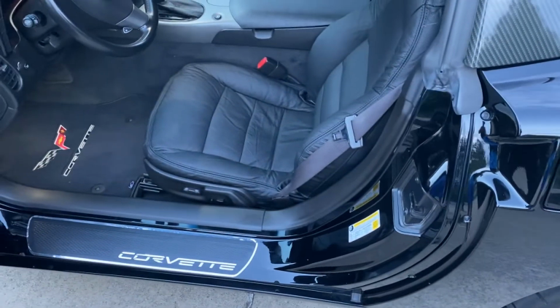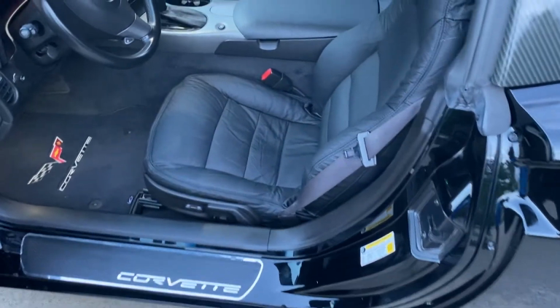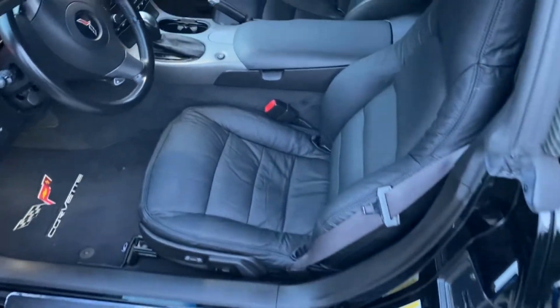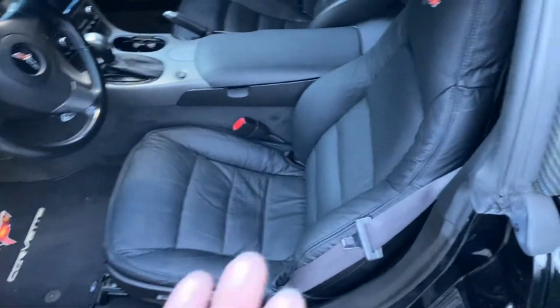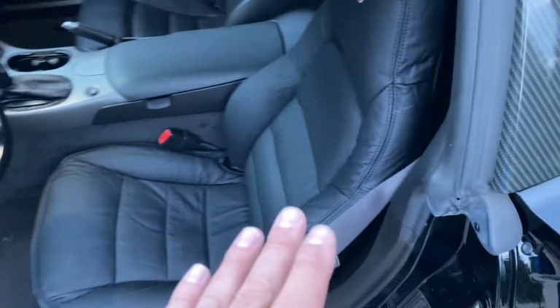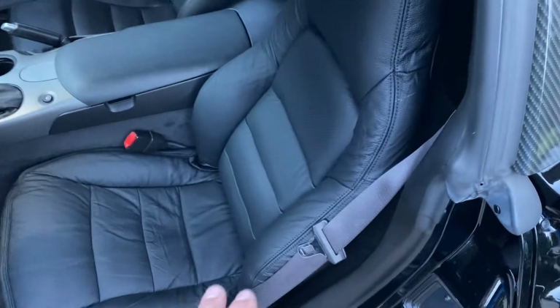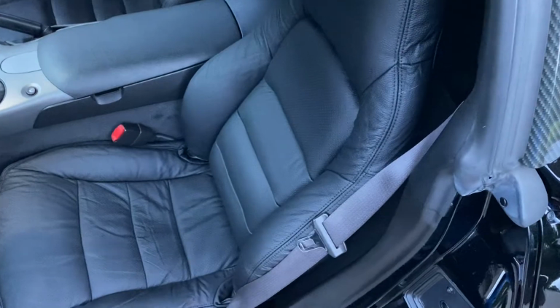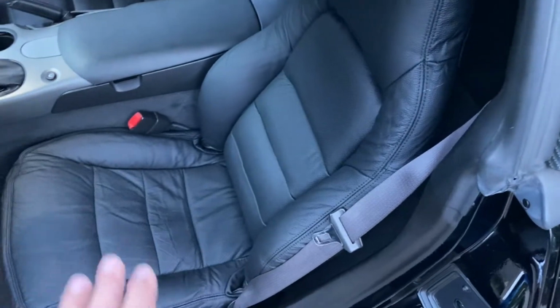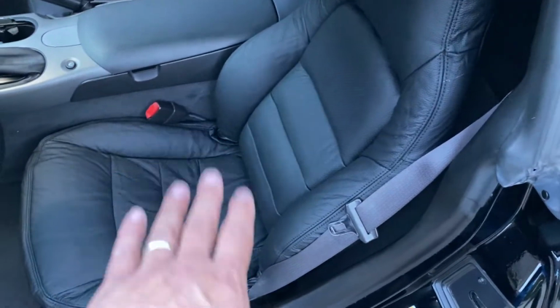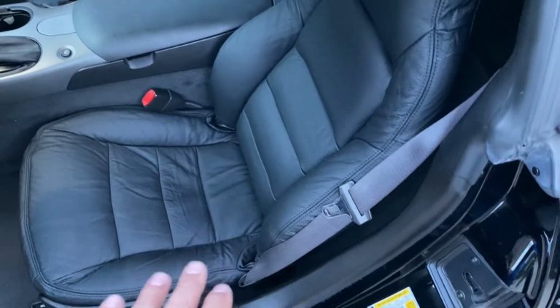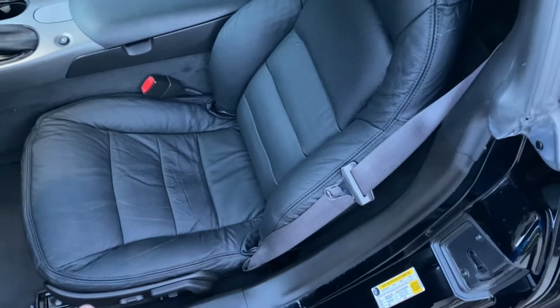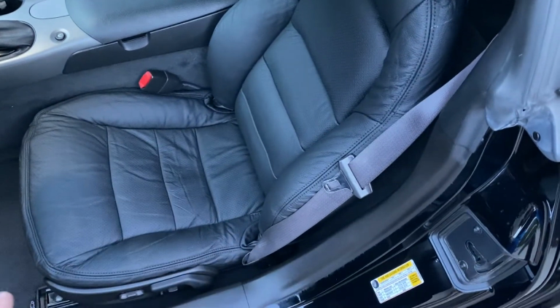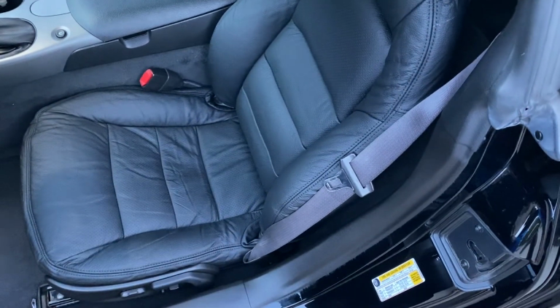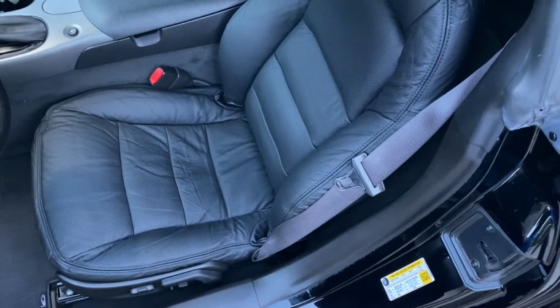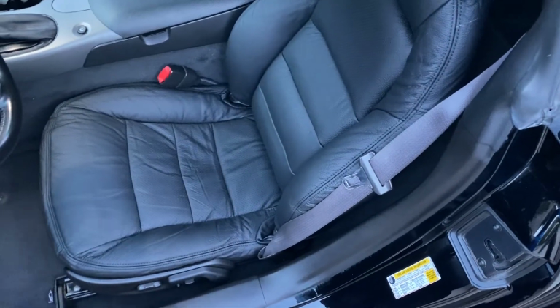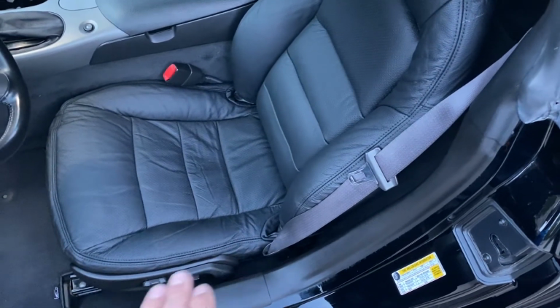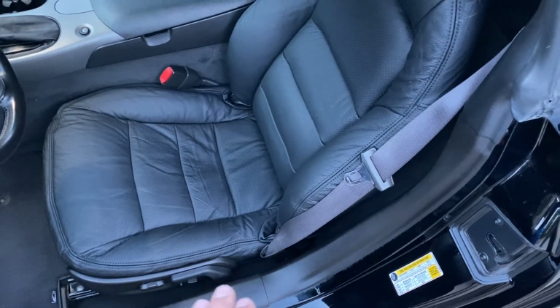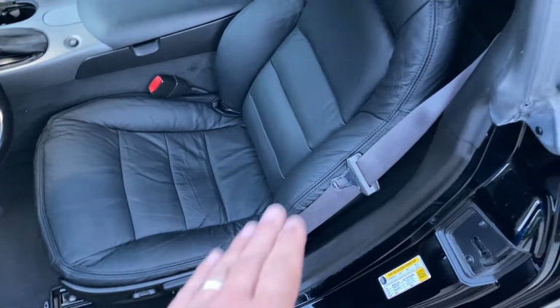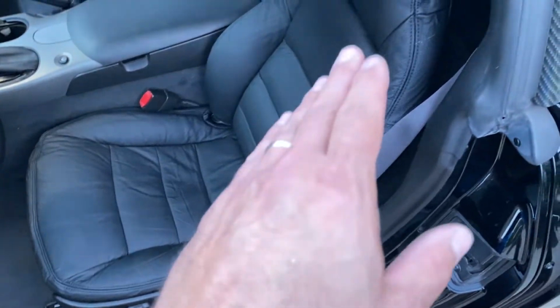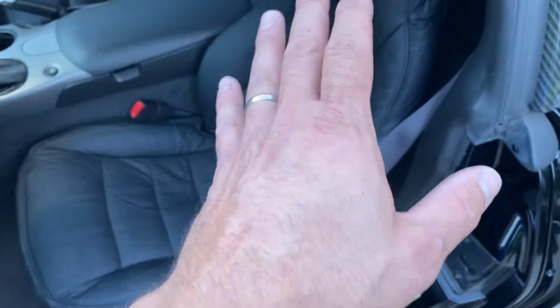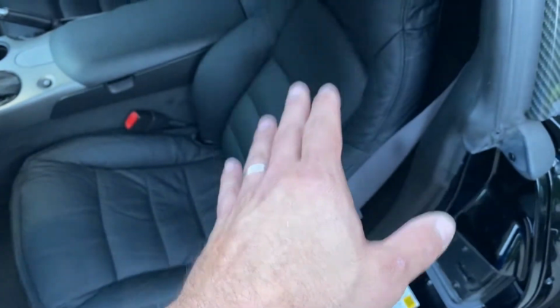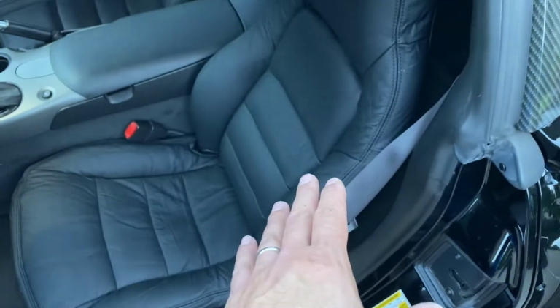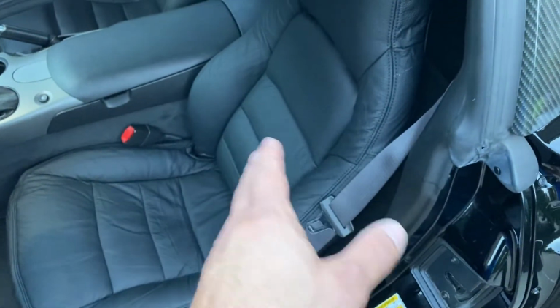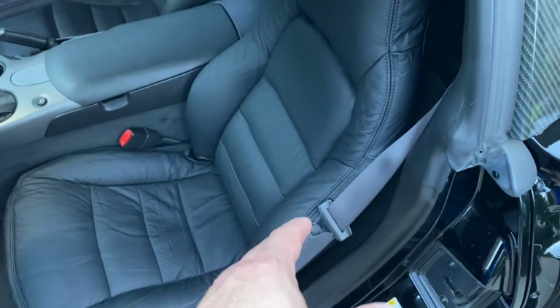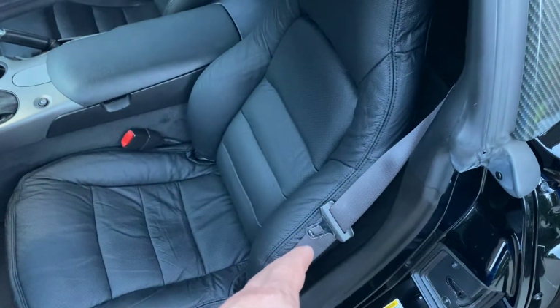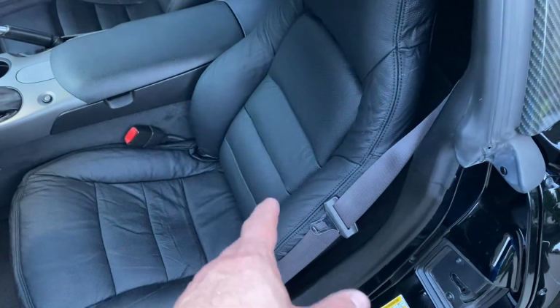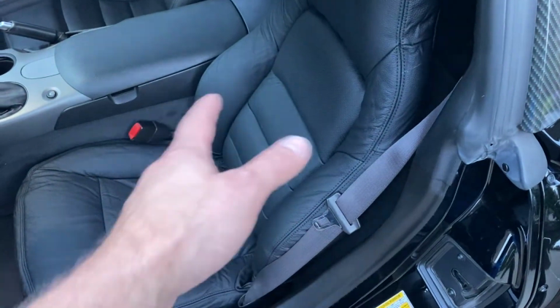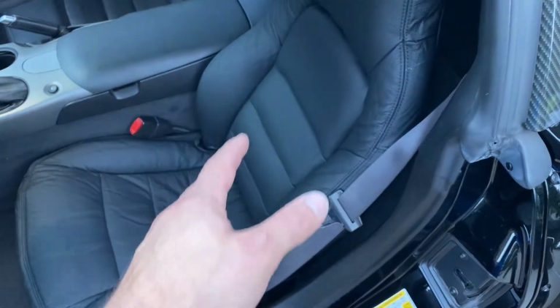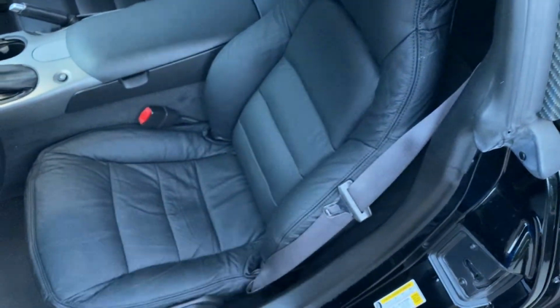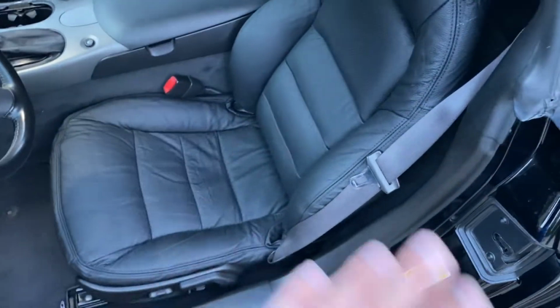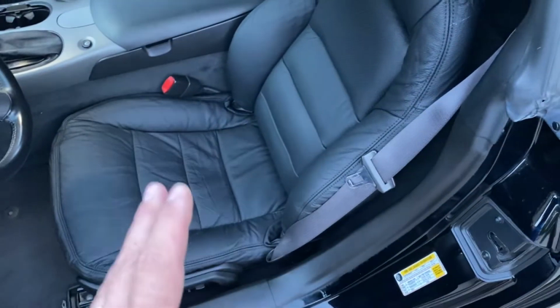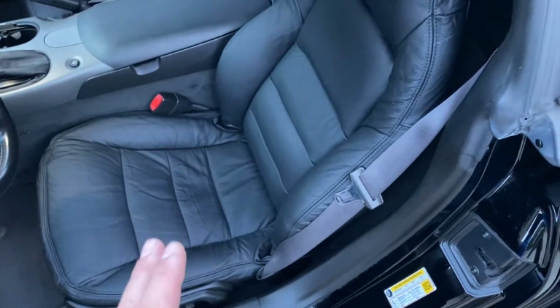So obviously the leather needs time to set. But I did check the airbag light, all the power options, all of the inner cushions for the bolsters, for the centerpiece — everything works like it should.